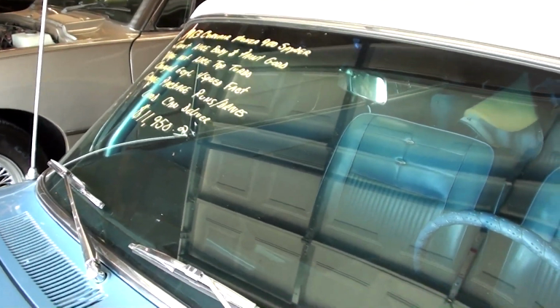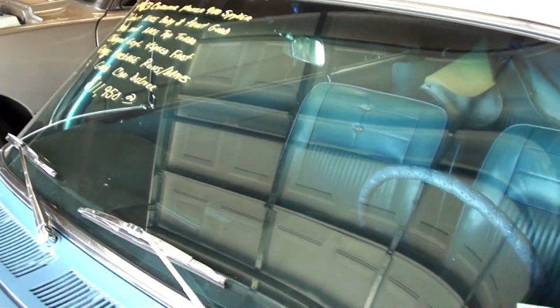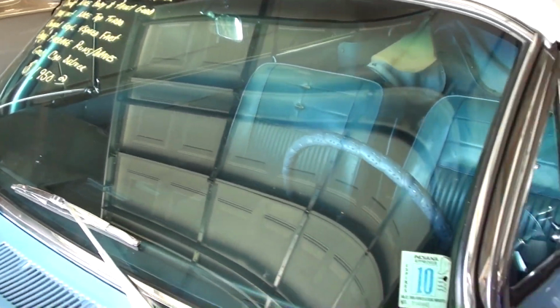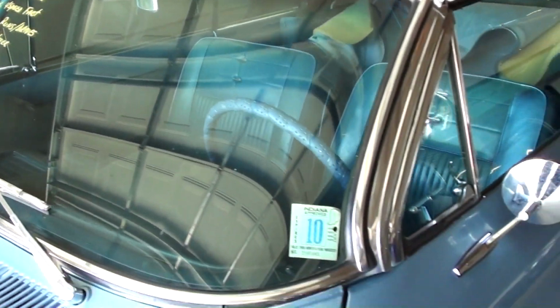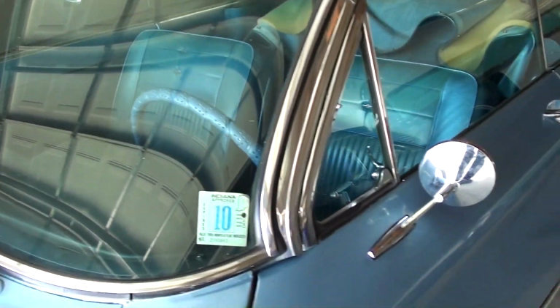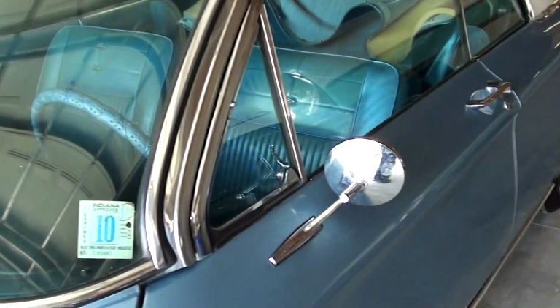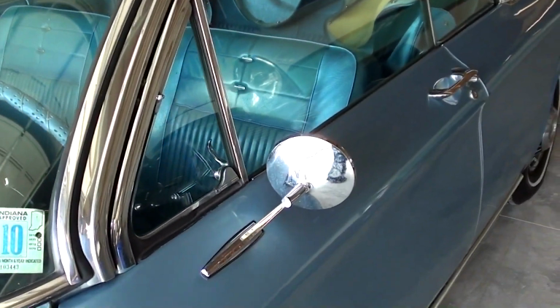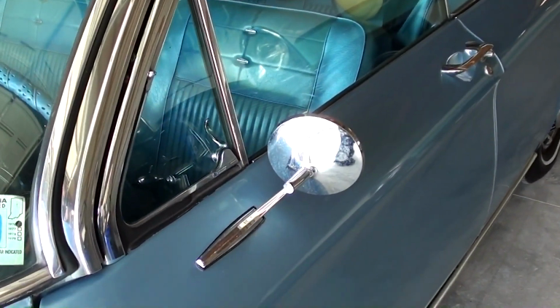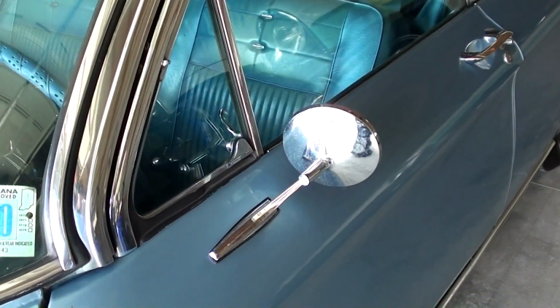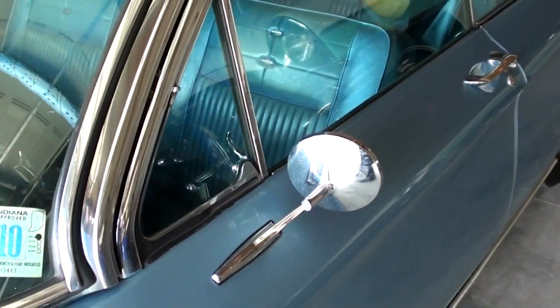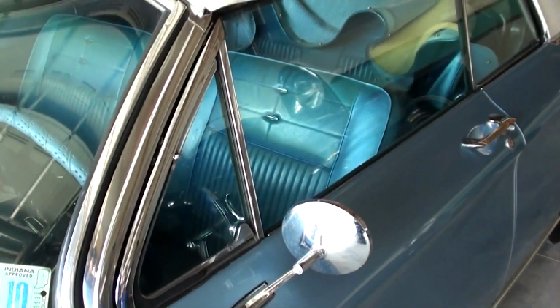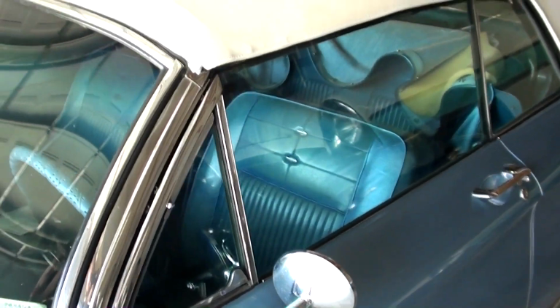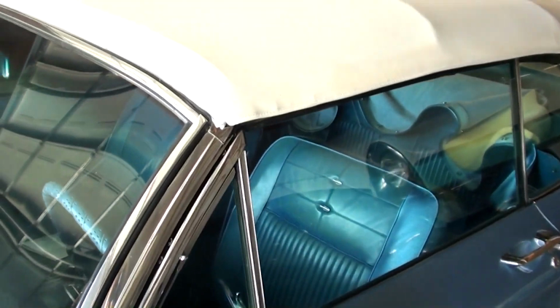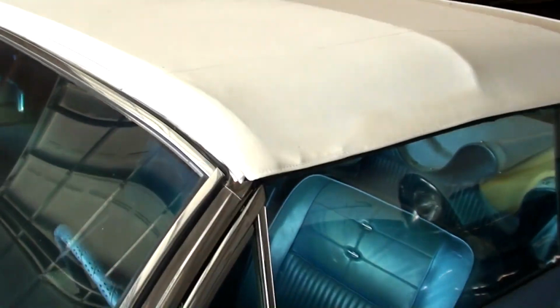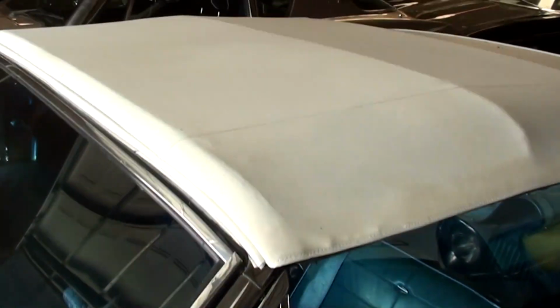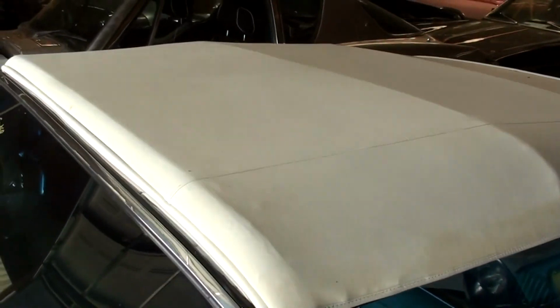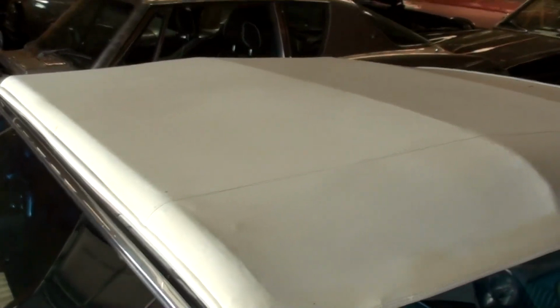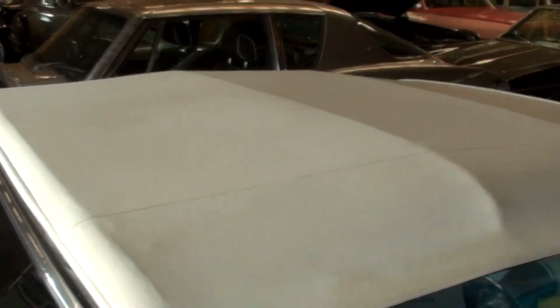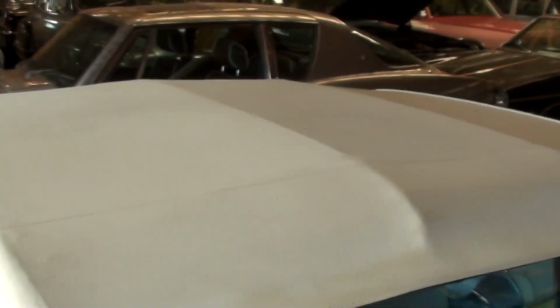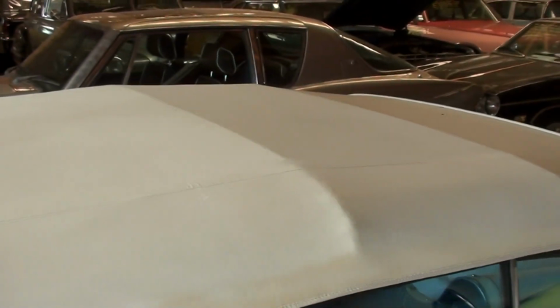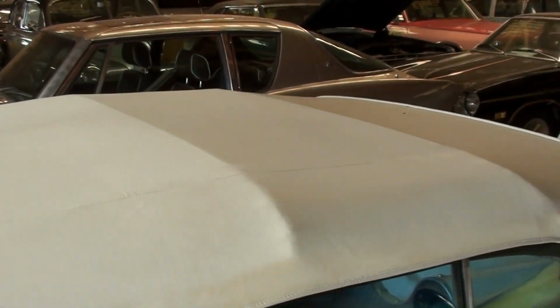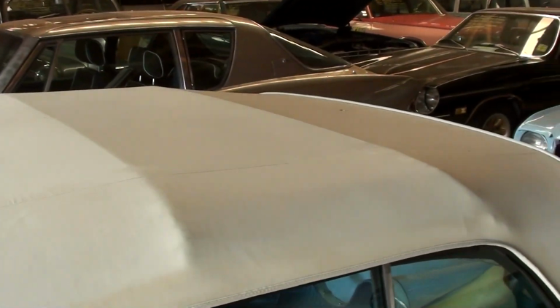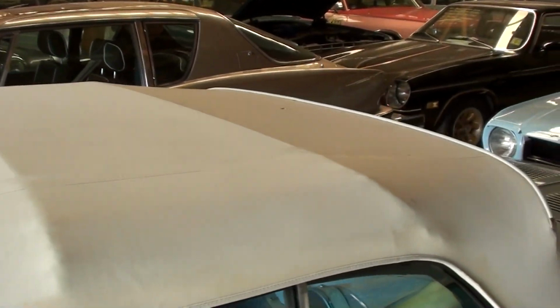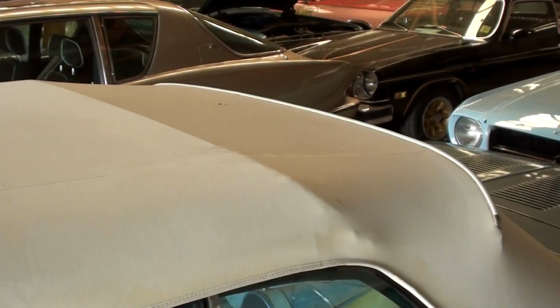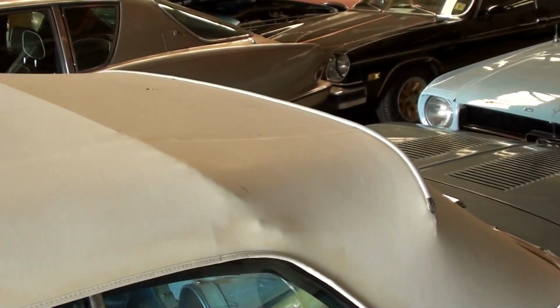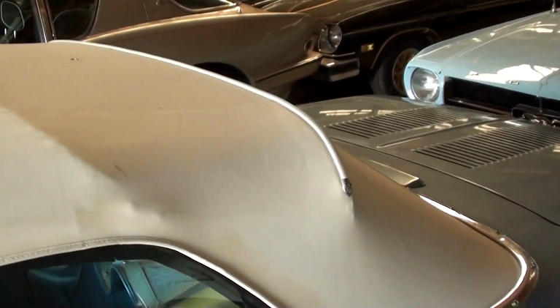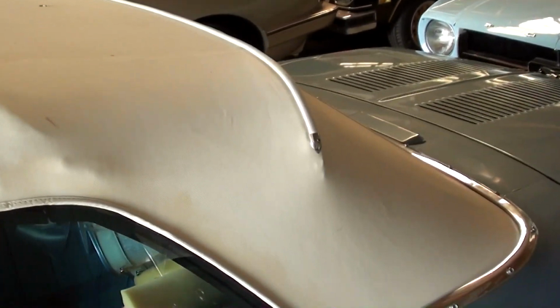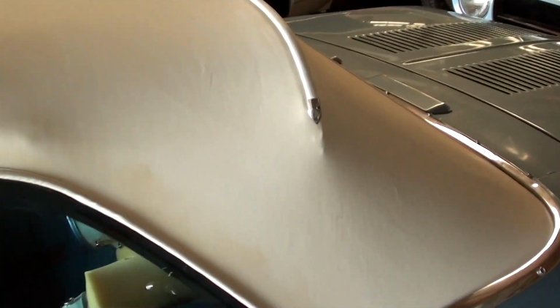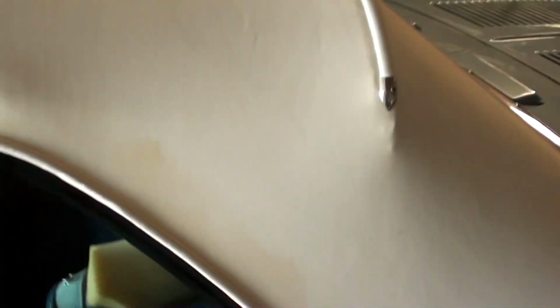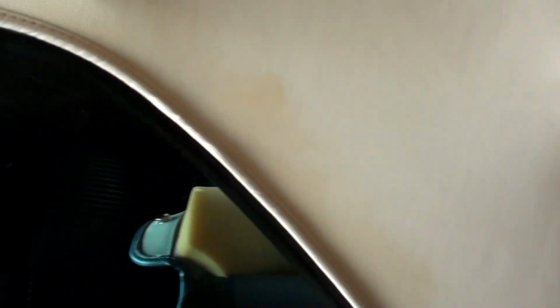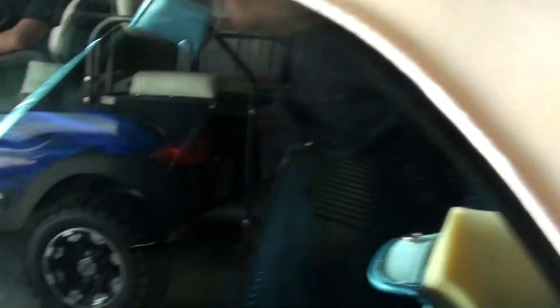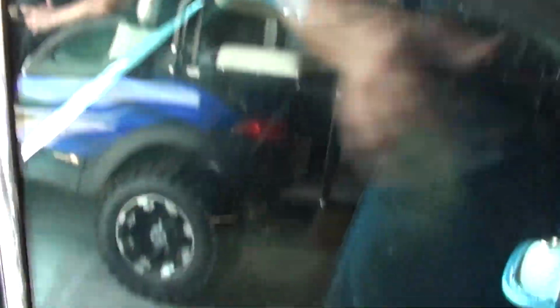The glass looks good, nice chrome mirror. It looks like they've replaced the convertible top, and that looks good. We'll take a peek inside.